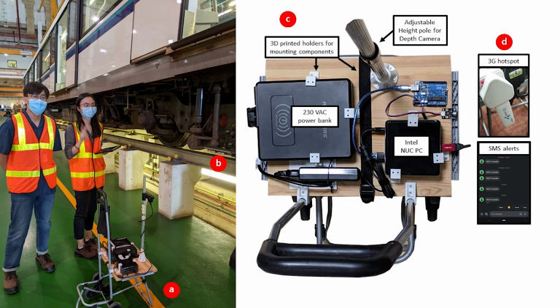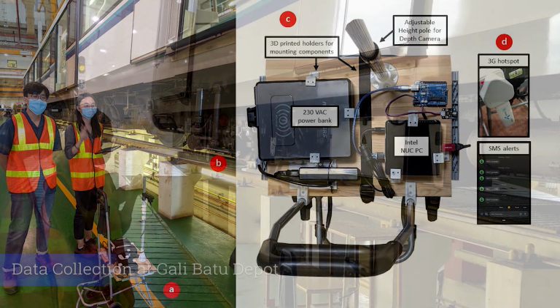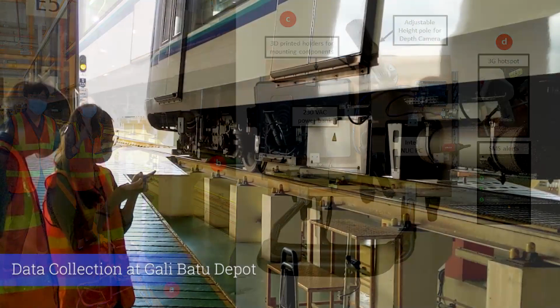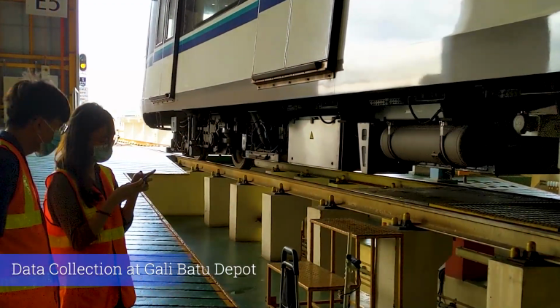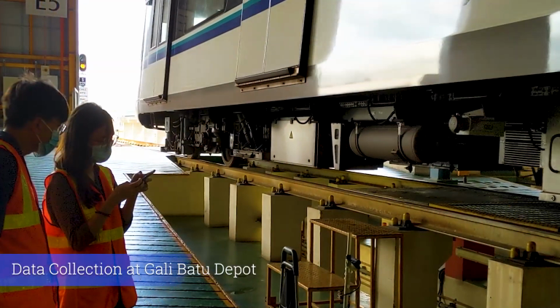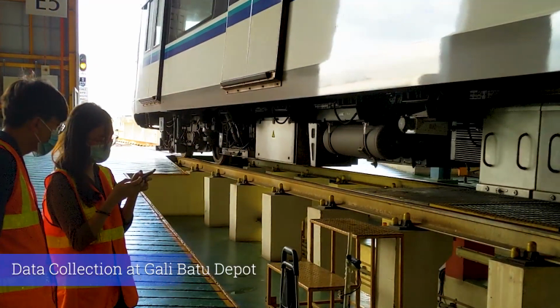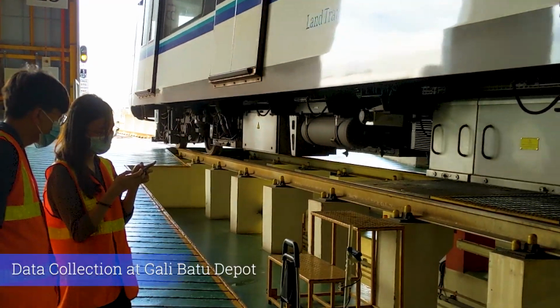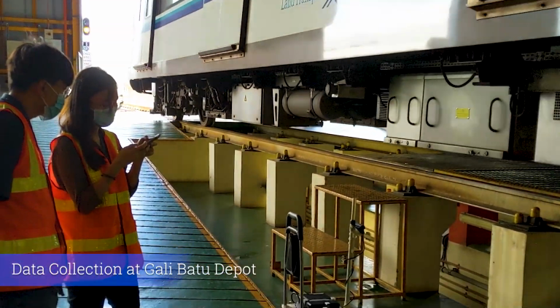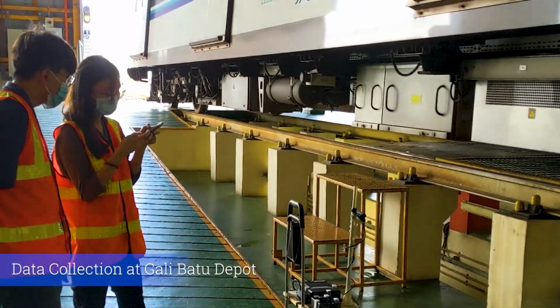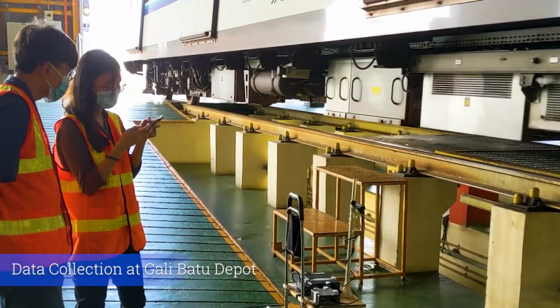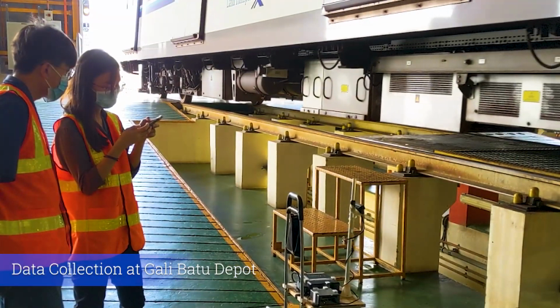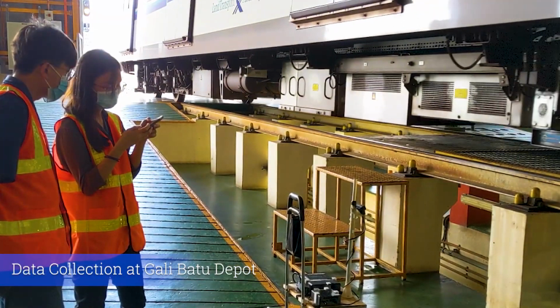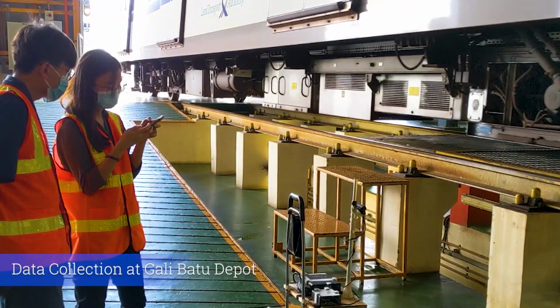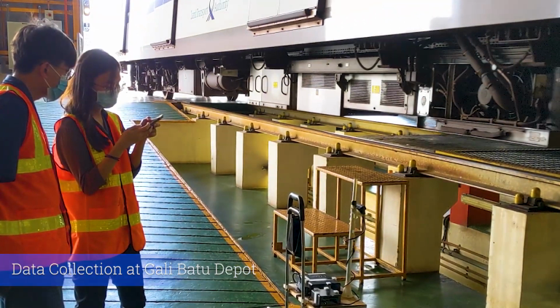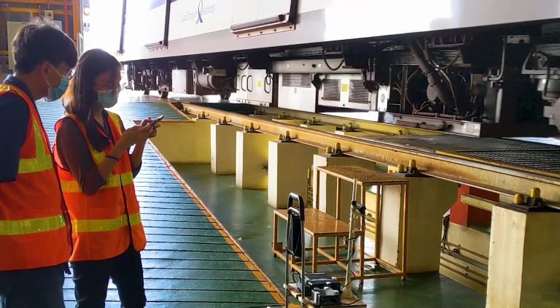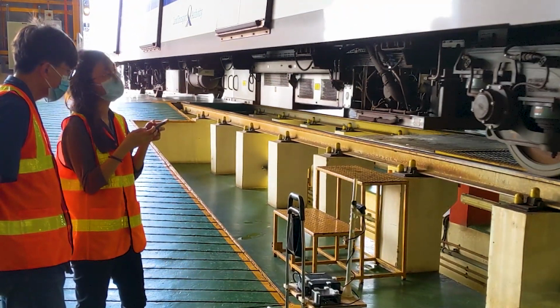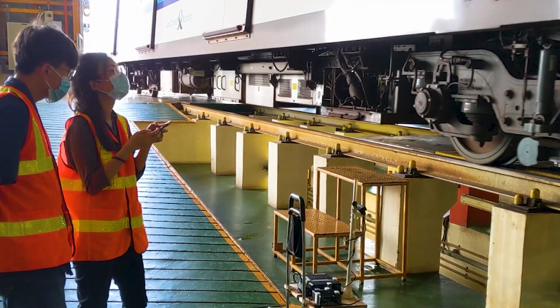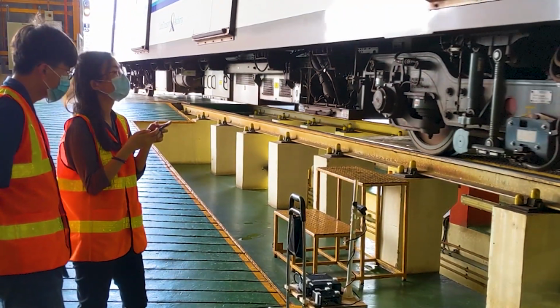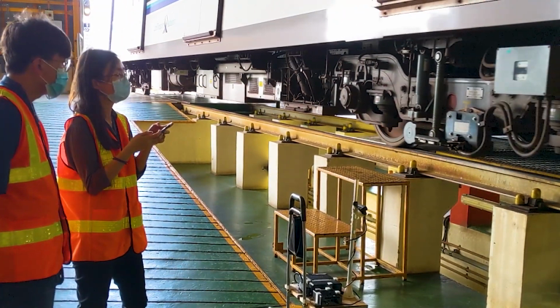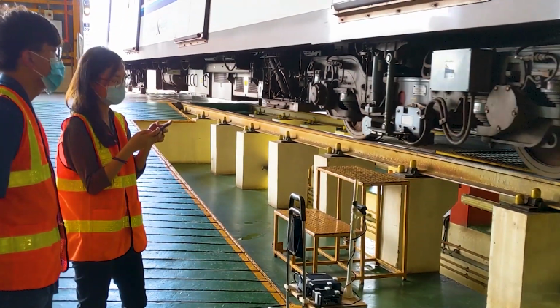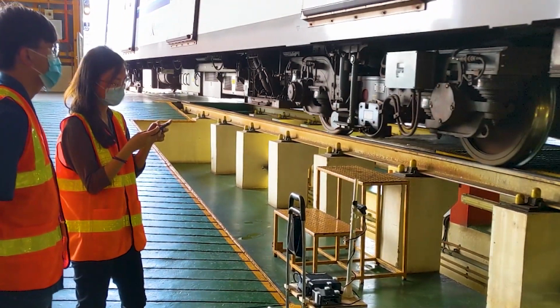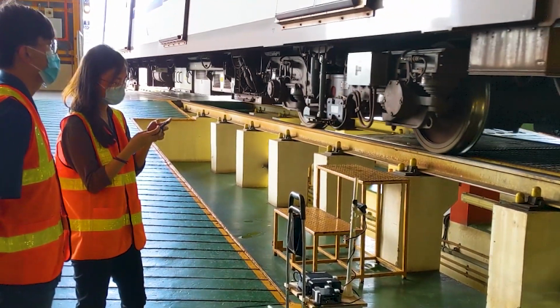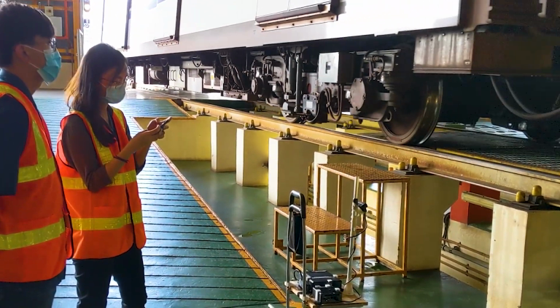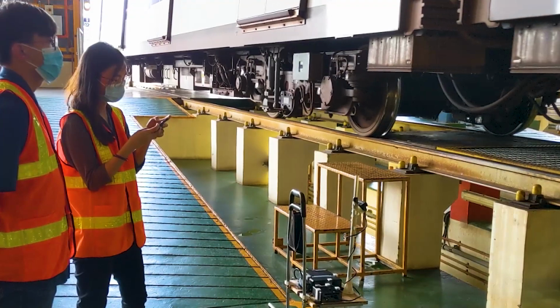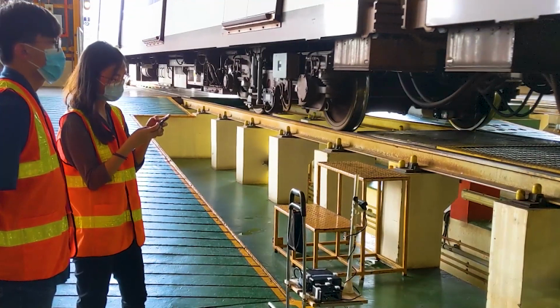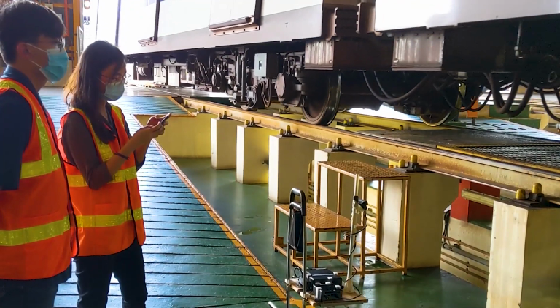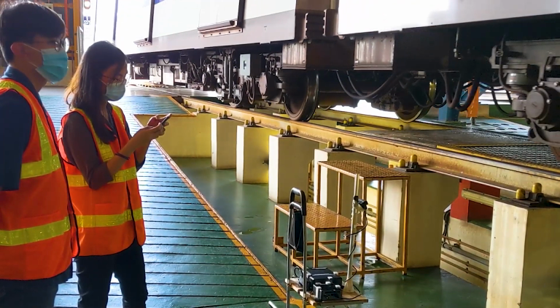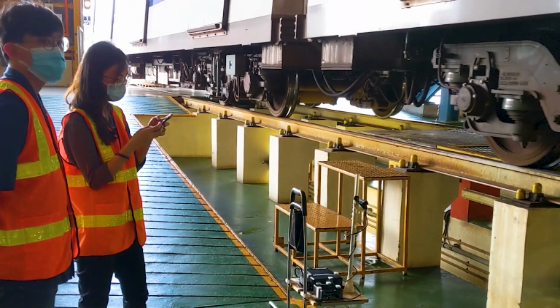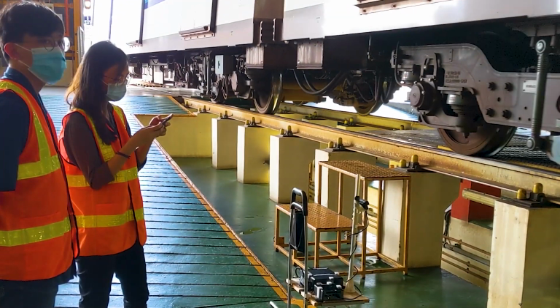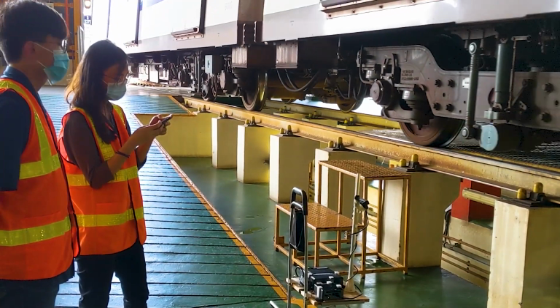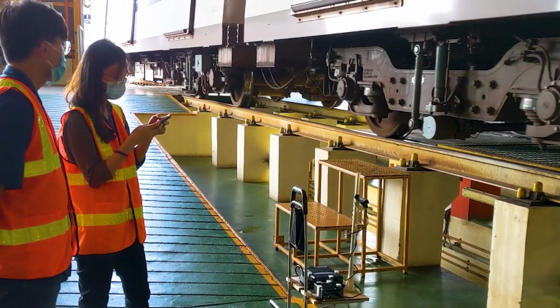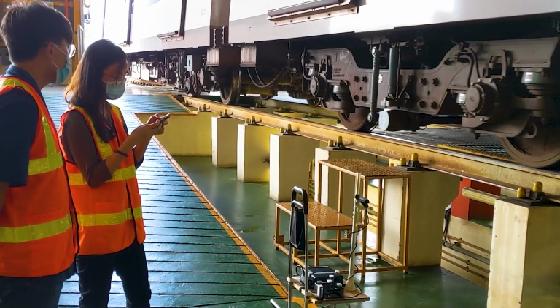Here is a short video of the data collection in action. The student is monitoring the image capture using her phone, which is connected to the Intel NUC via a remote desktop application.